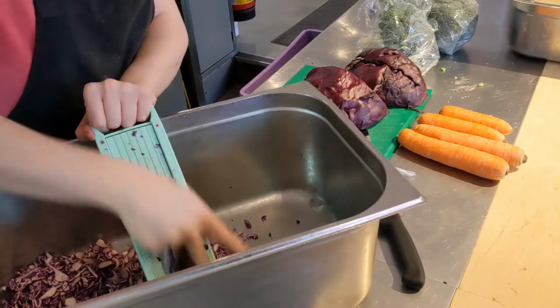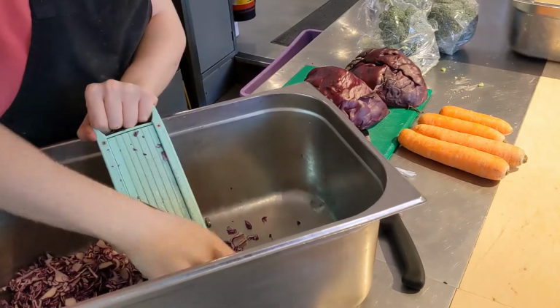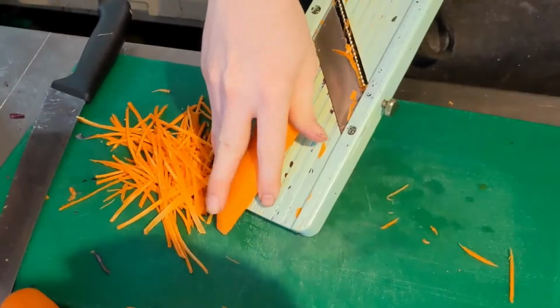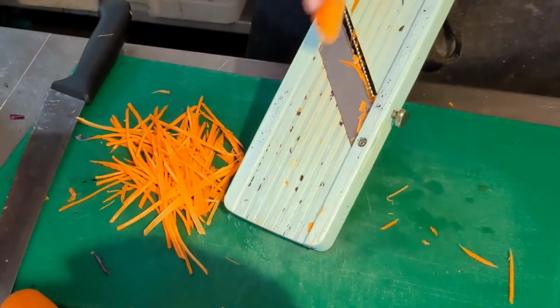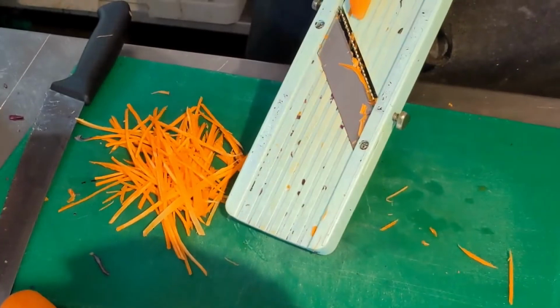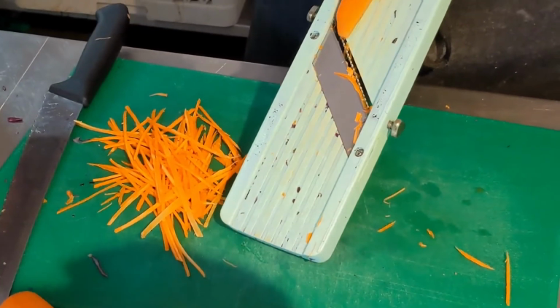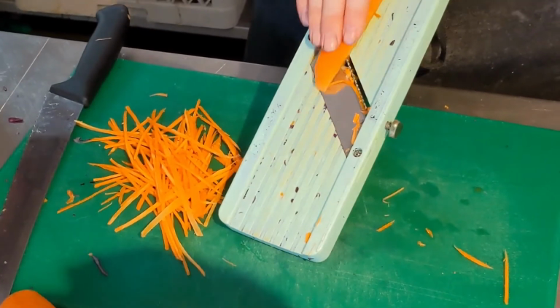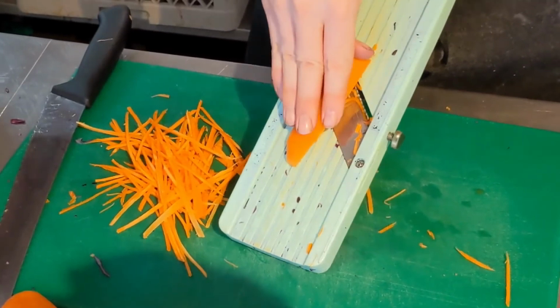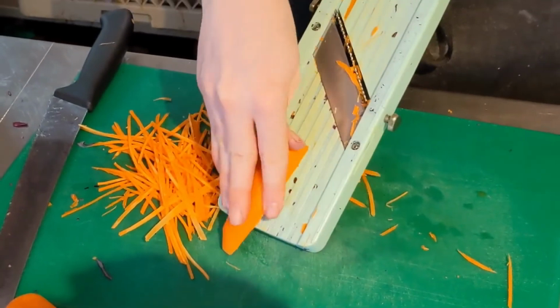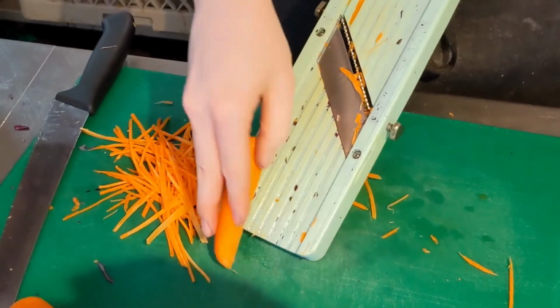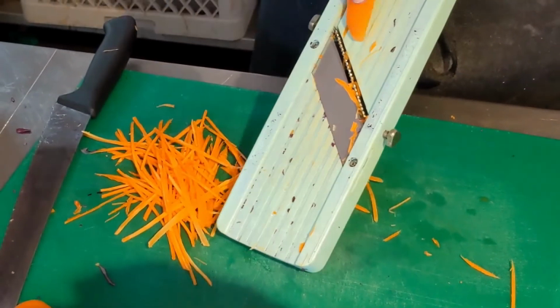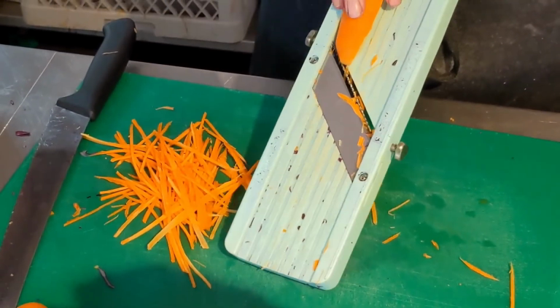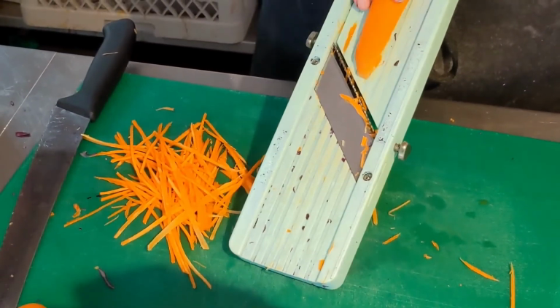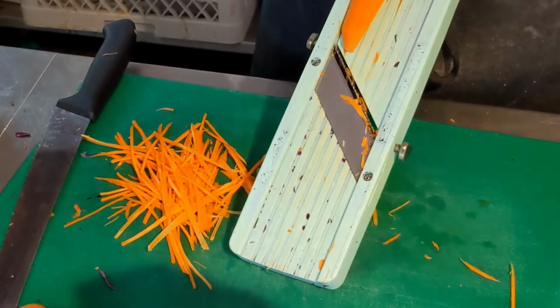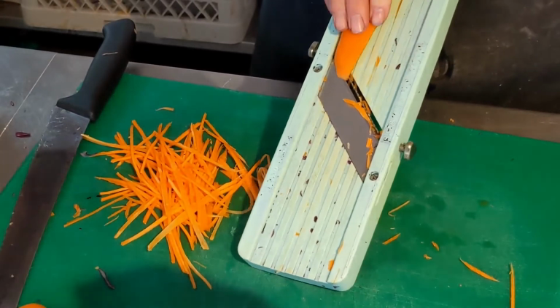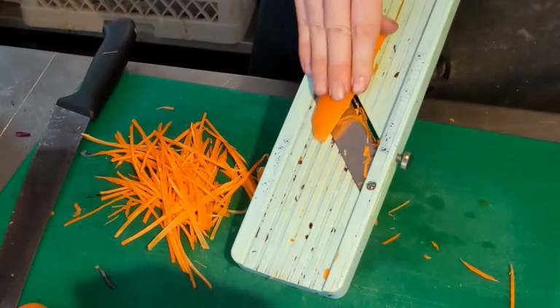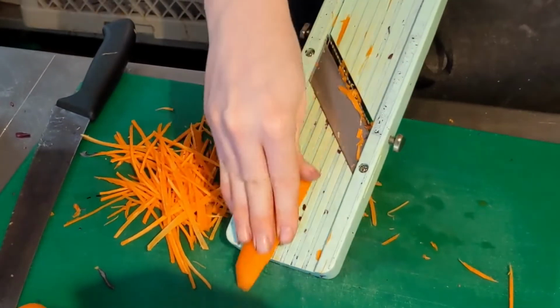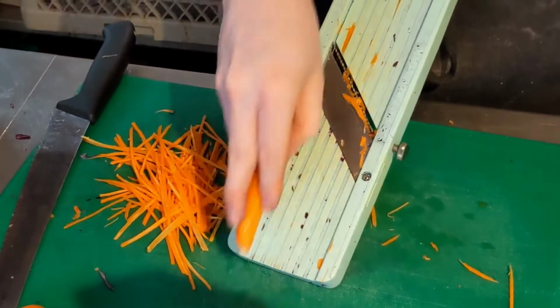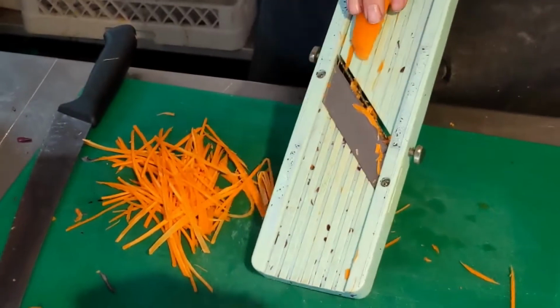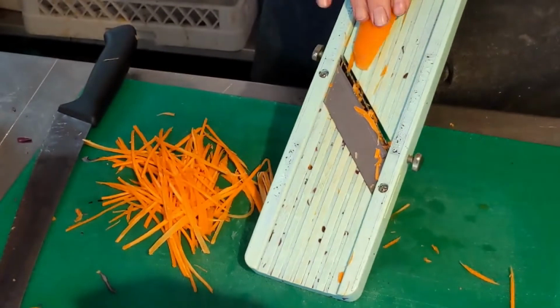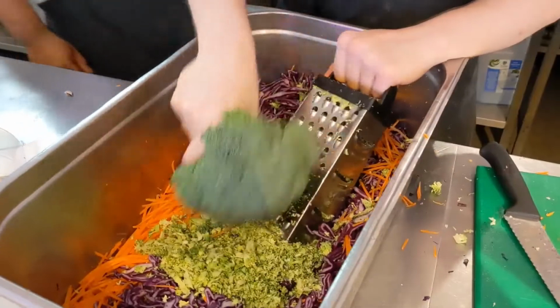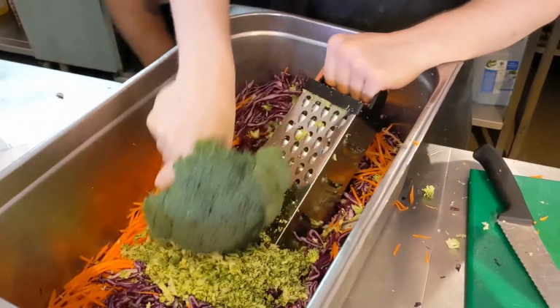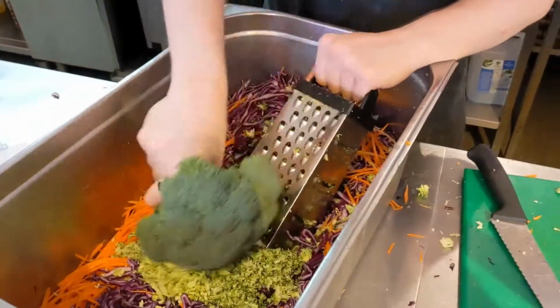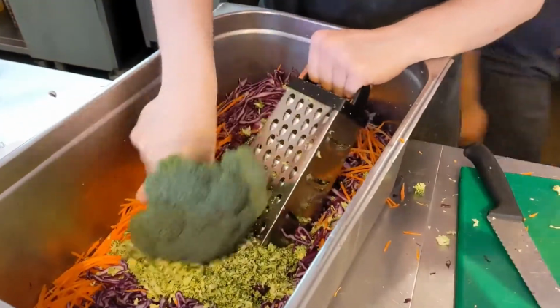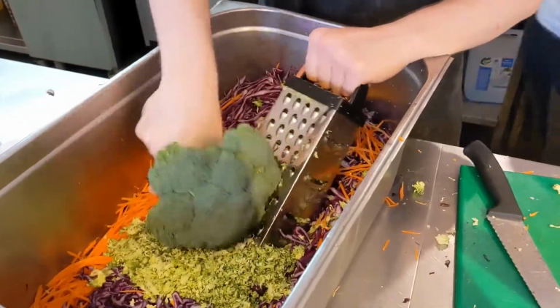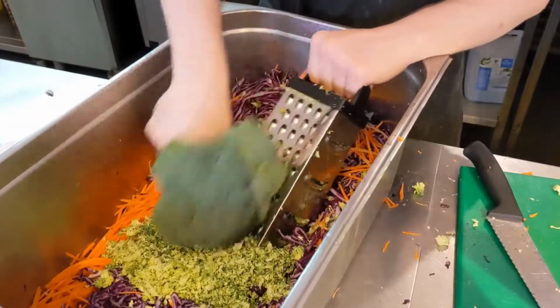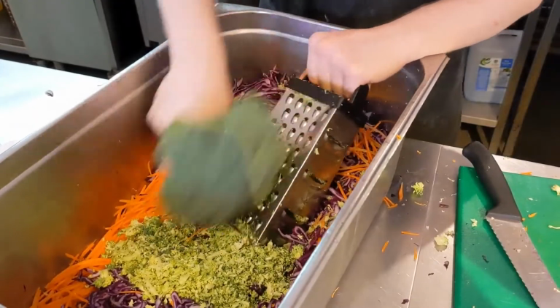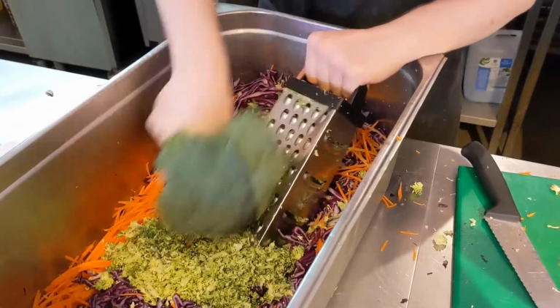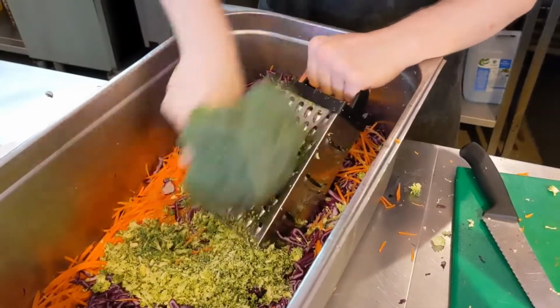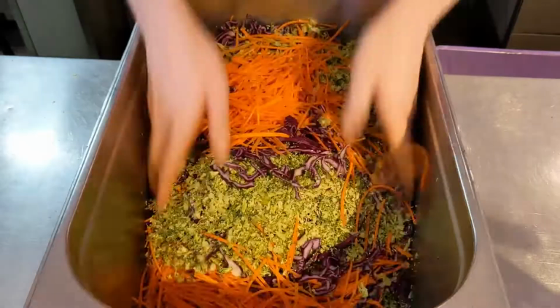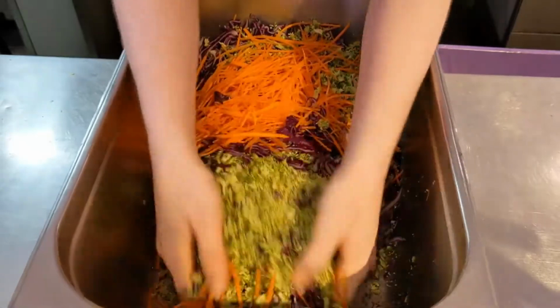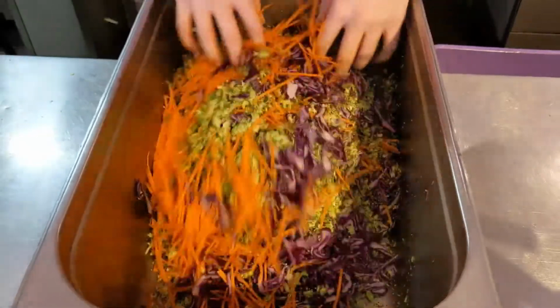Use a mandolin for the red cabbage and thinly slice. For the kohlrabi and carrots, julienne on the mandolin. And then we grate the broccoli.